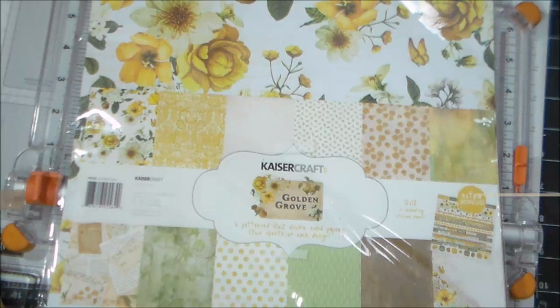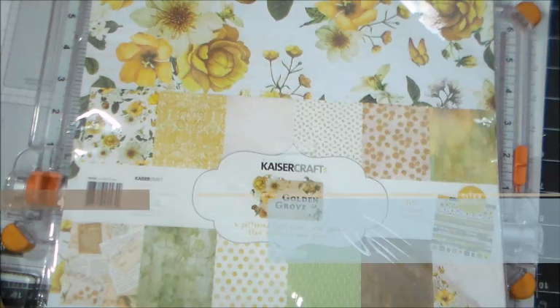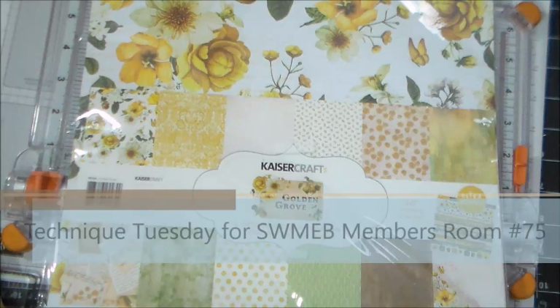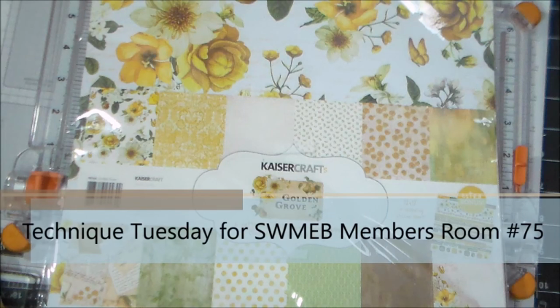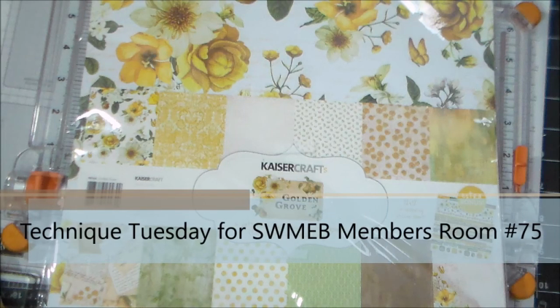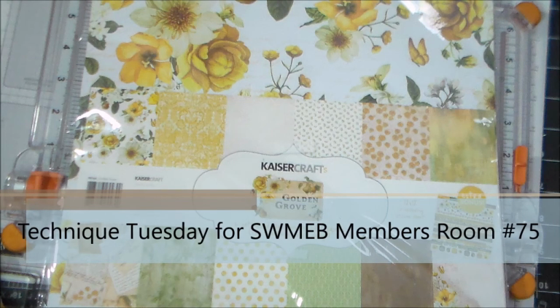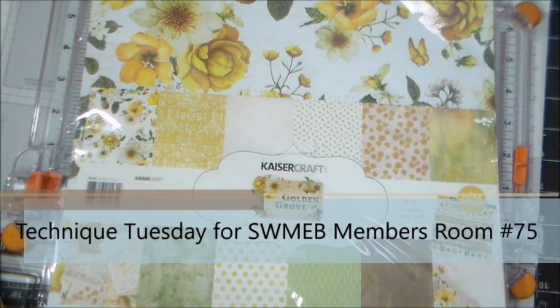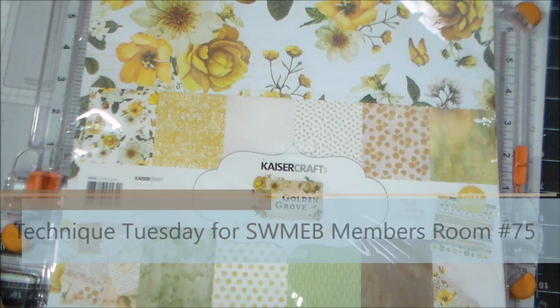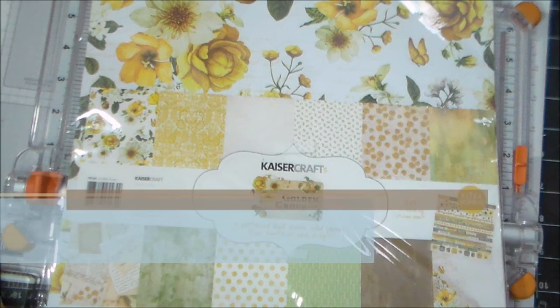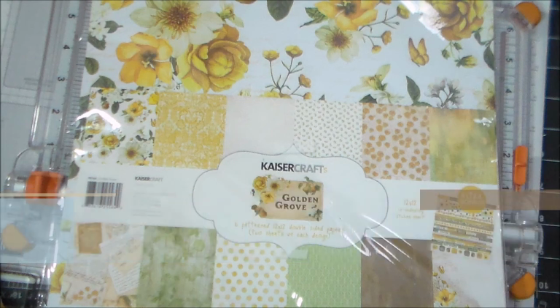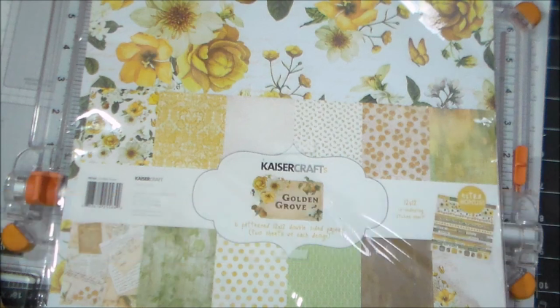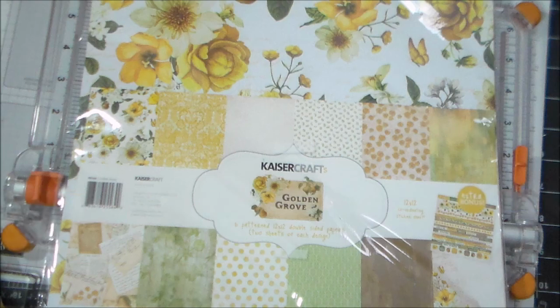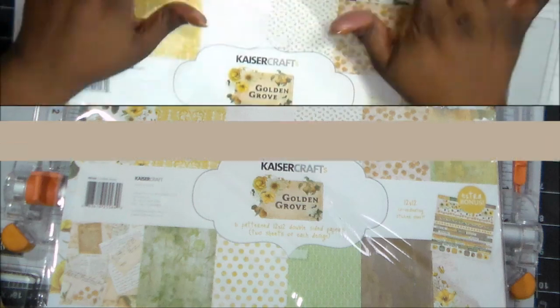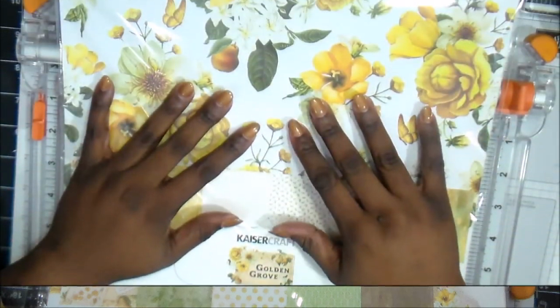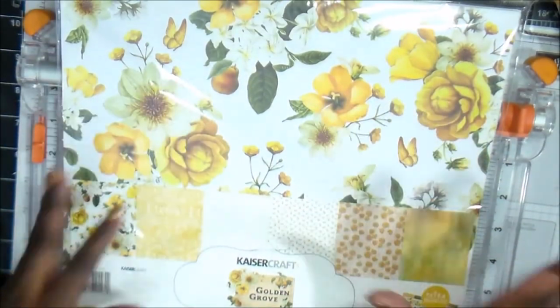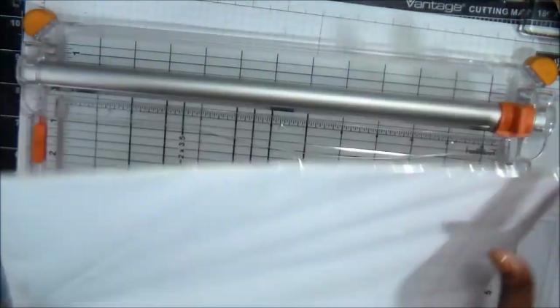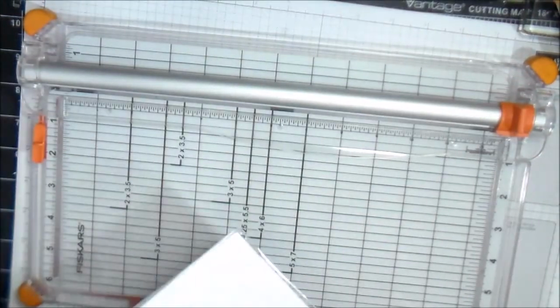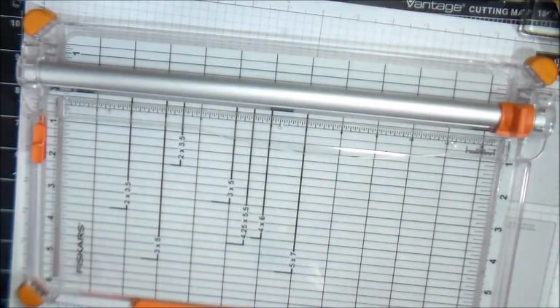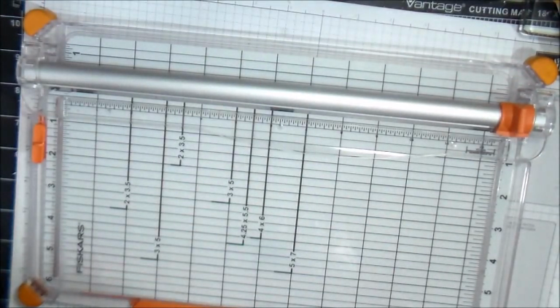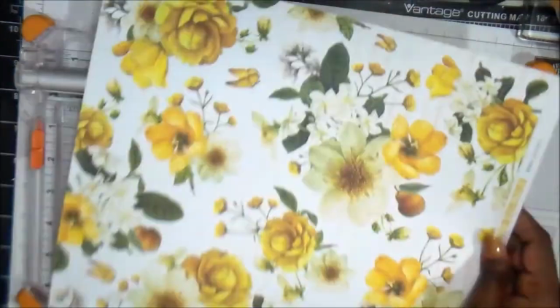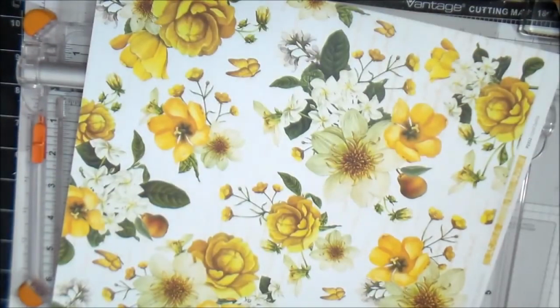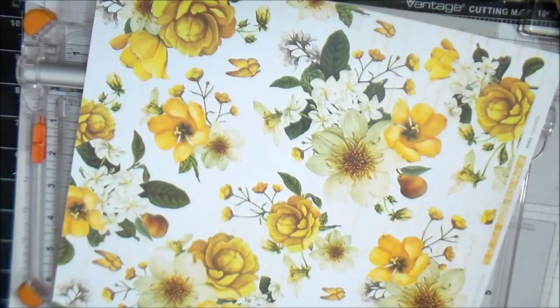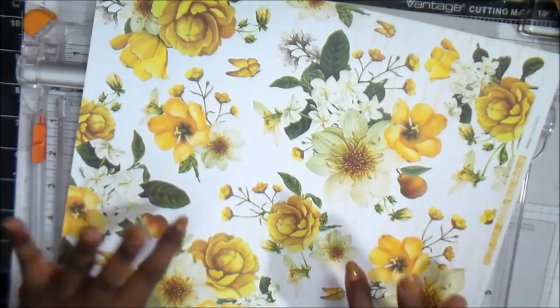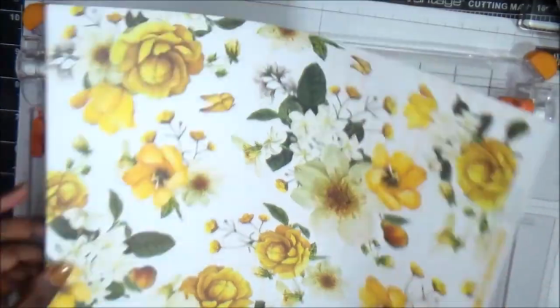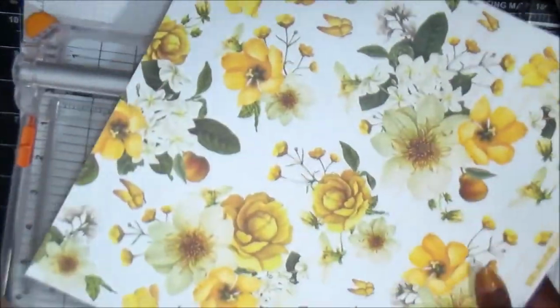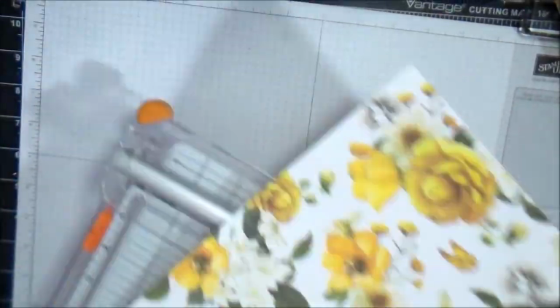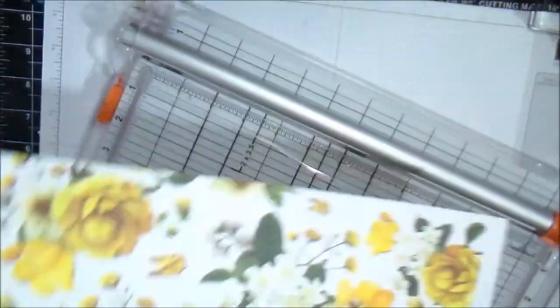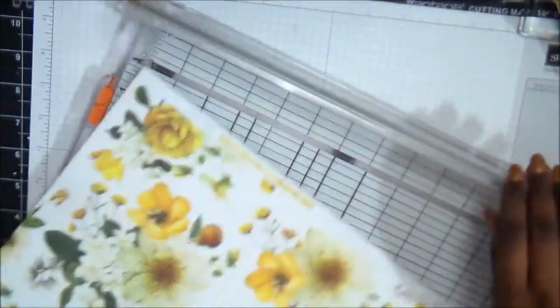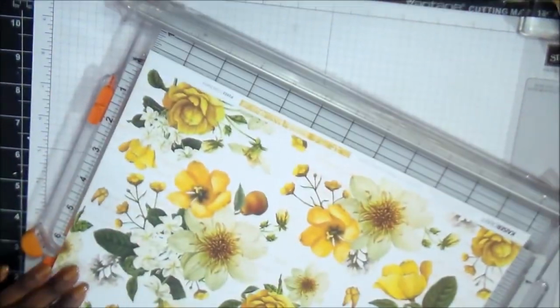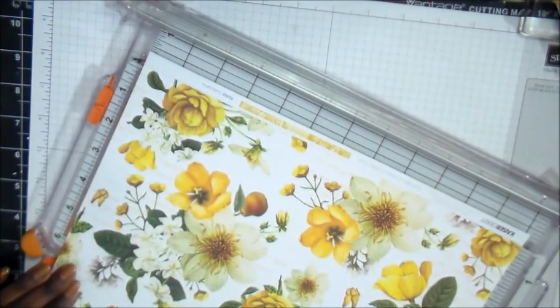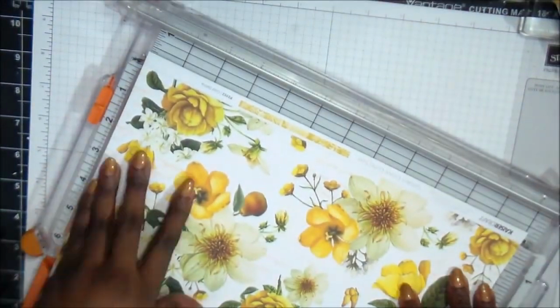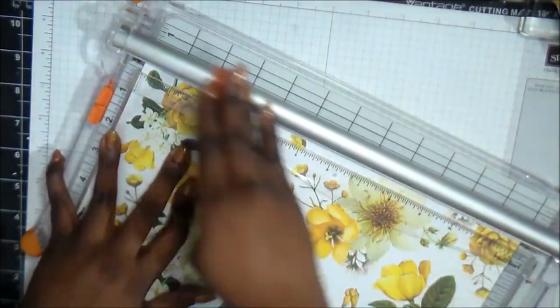Hey everybody, thank you for joining me today. We're going to be doing something a little bit different. Instead of doing a technique, I wanted to share with you 20 cards using one sheet of paper — one sheet of 12 by 12 paper.